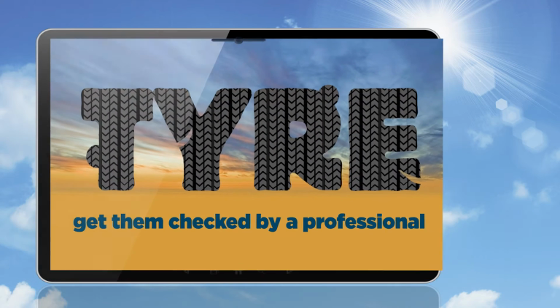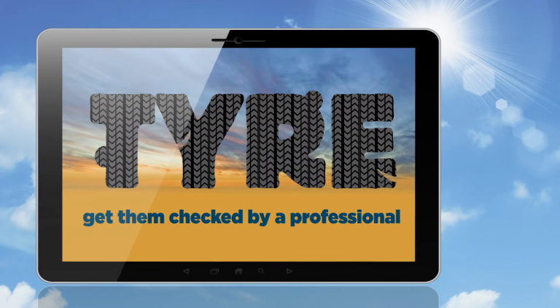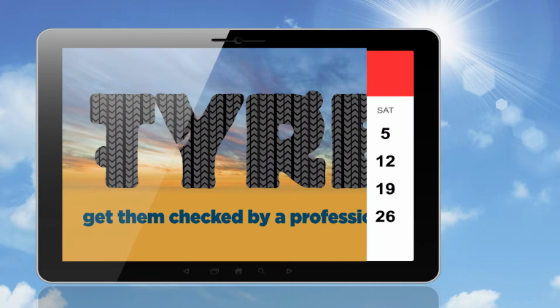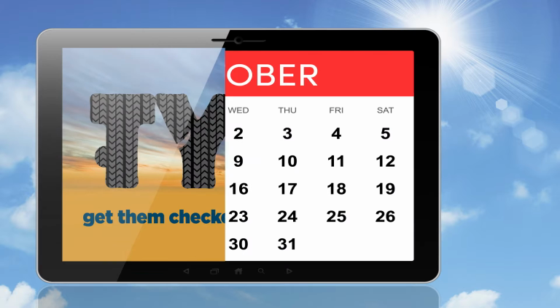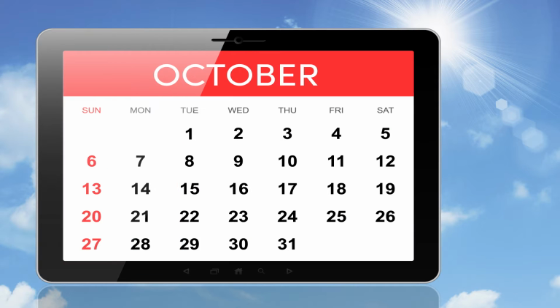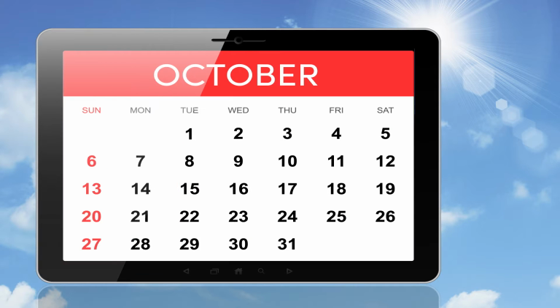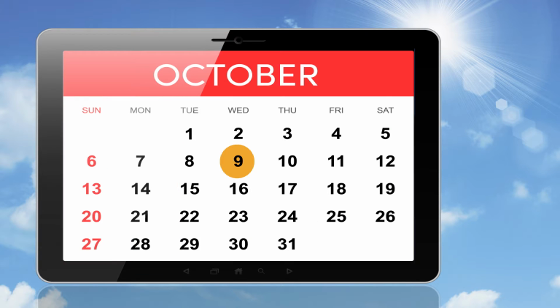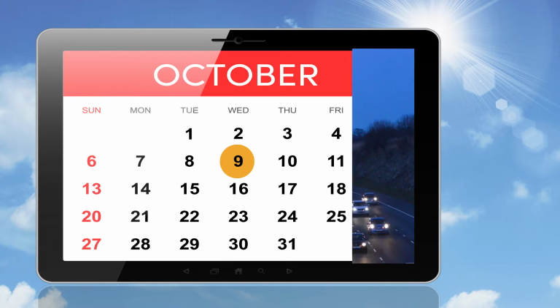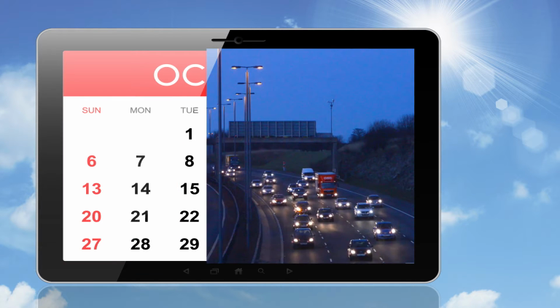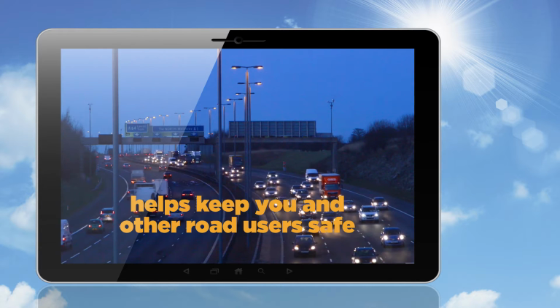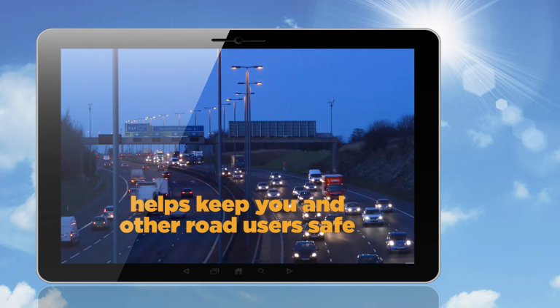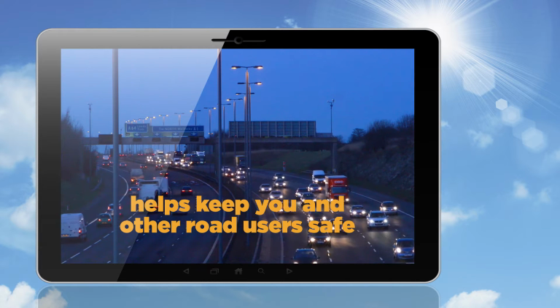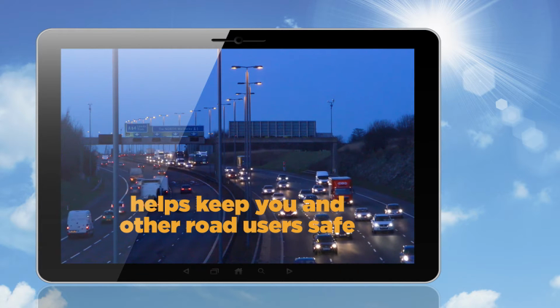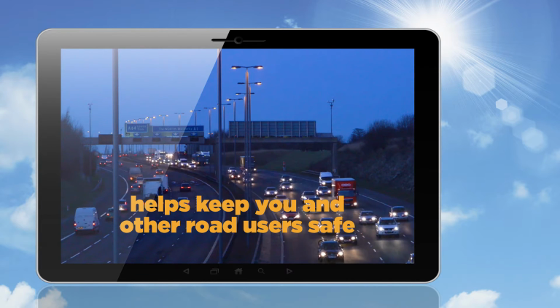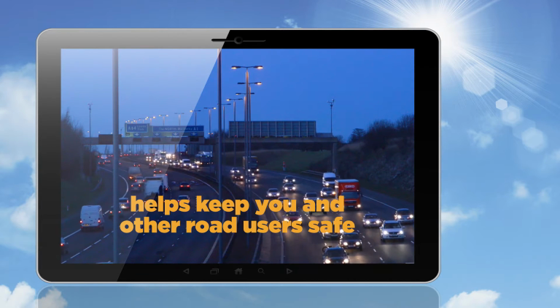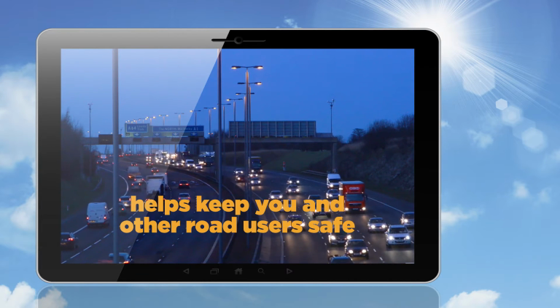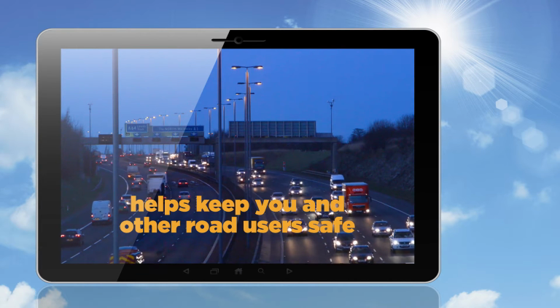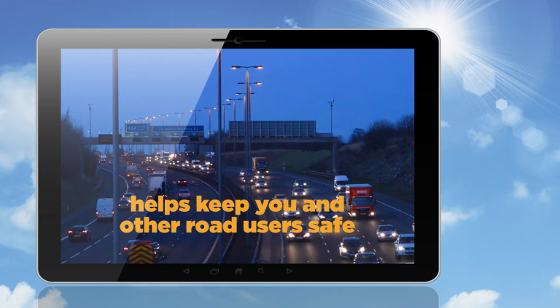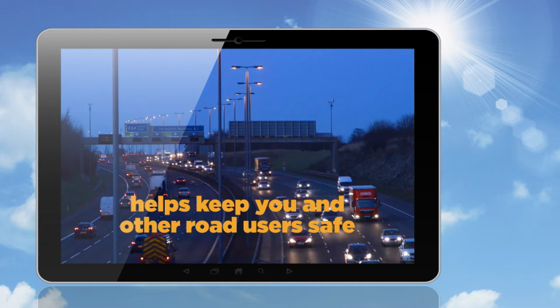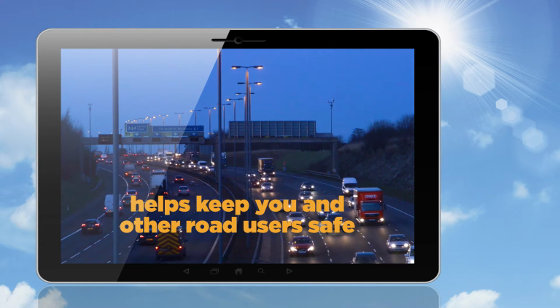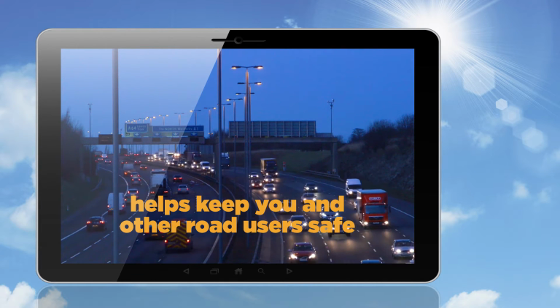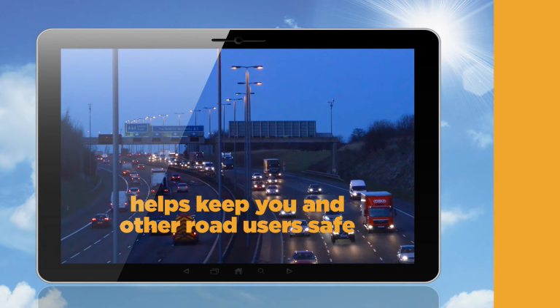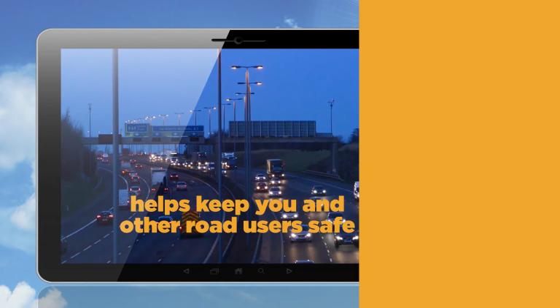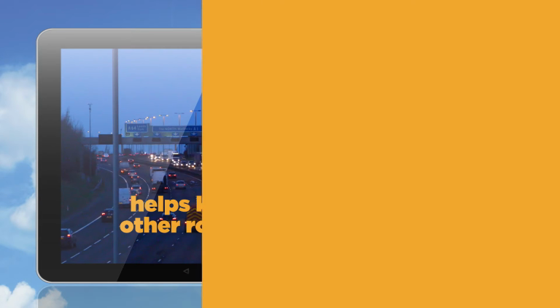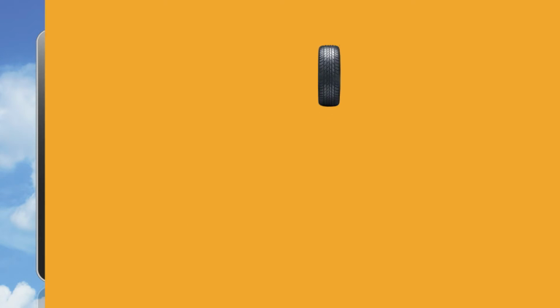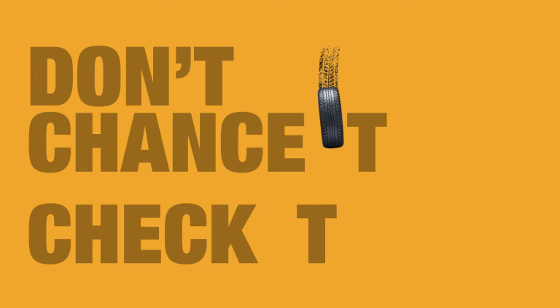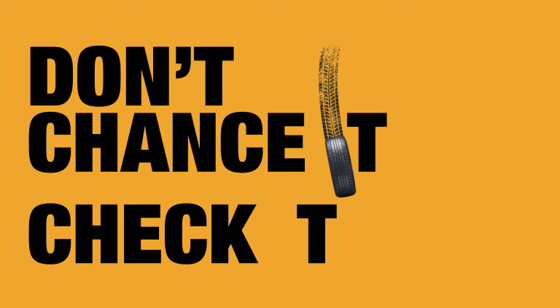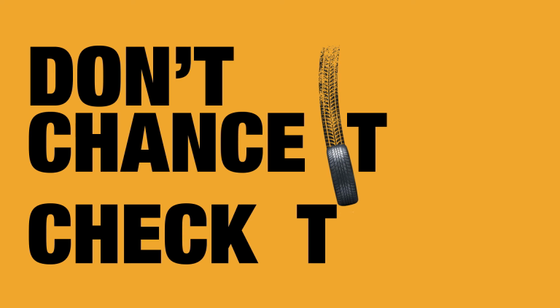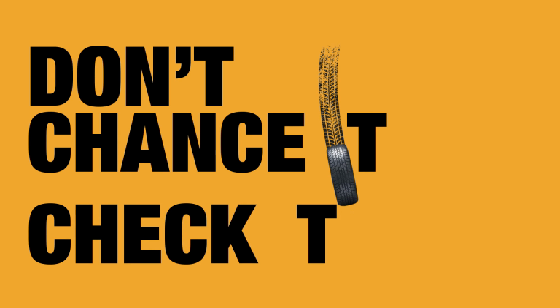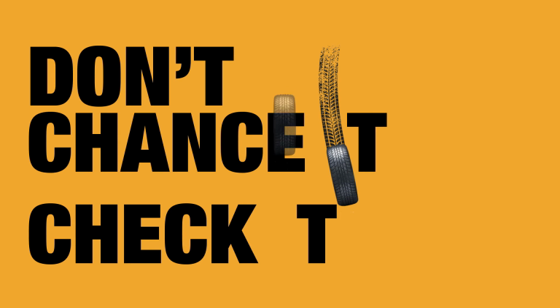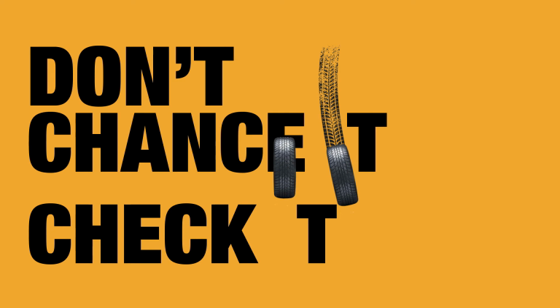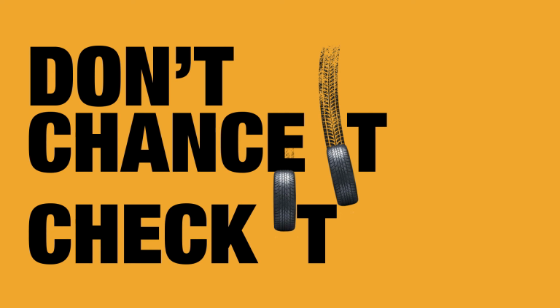Carrying out these simple checks once a month helps keep you and other road users safe. So remember, don't chance it, check it.